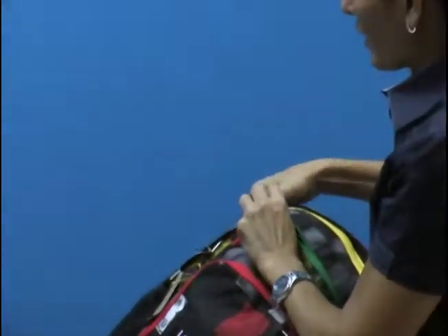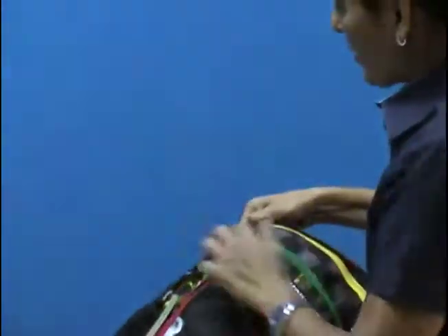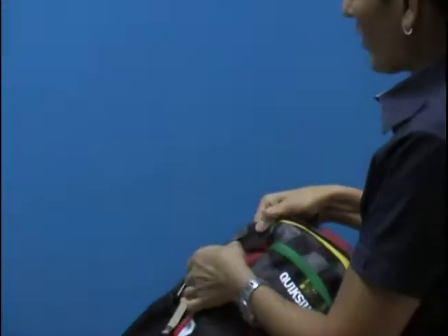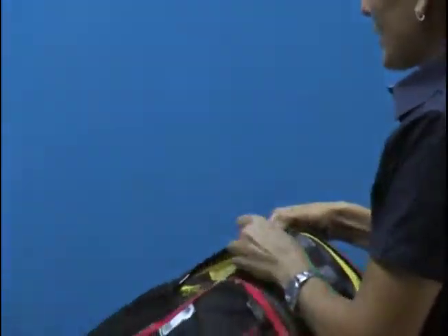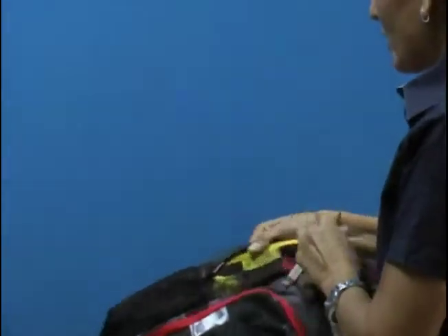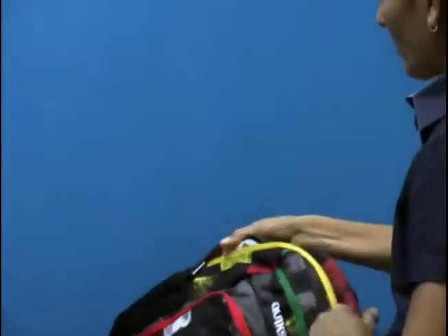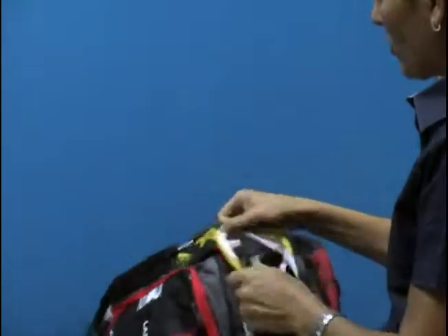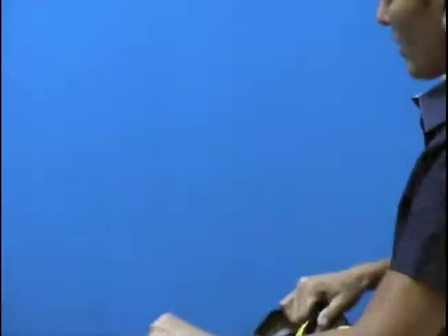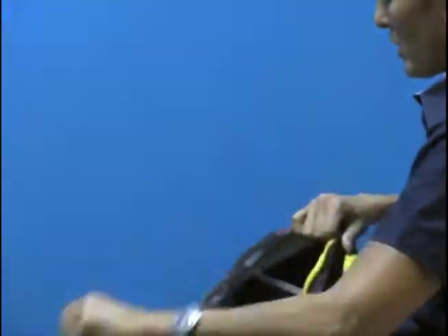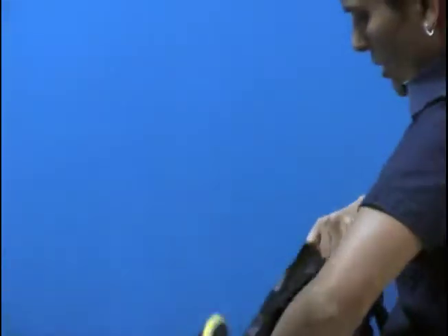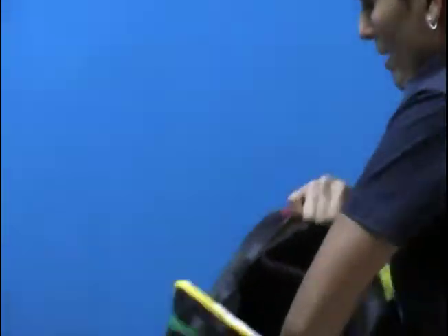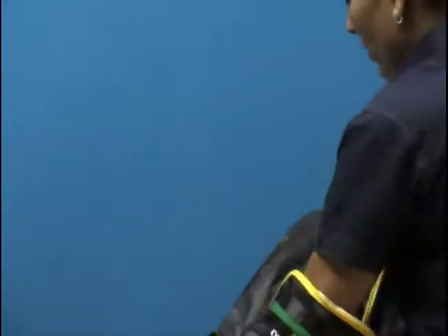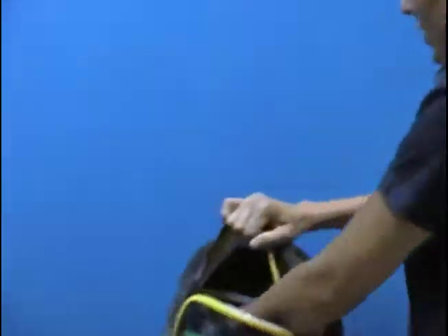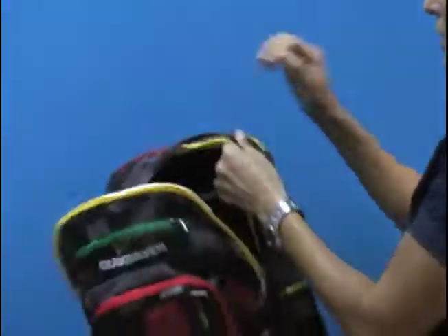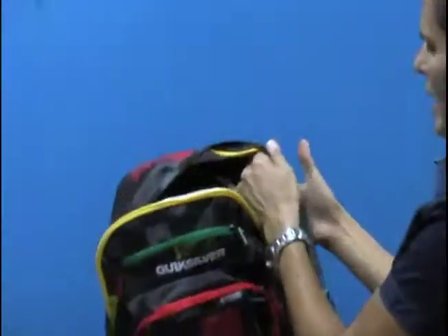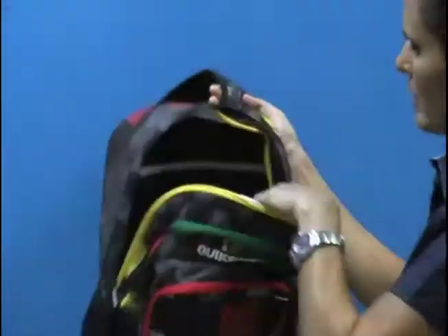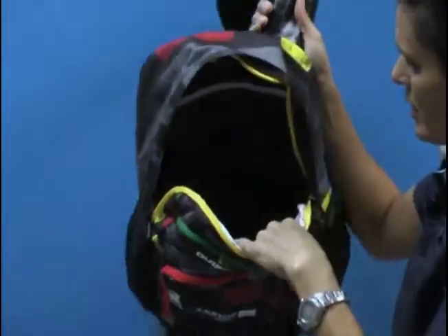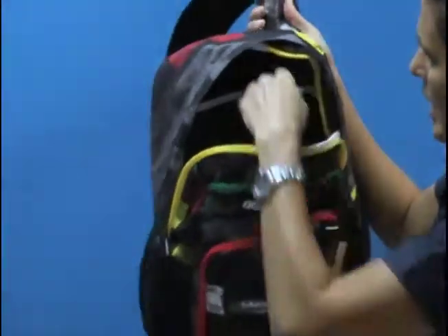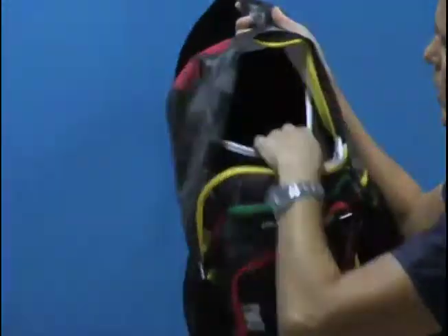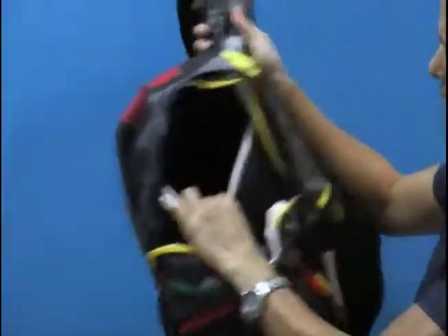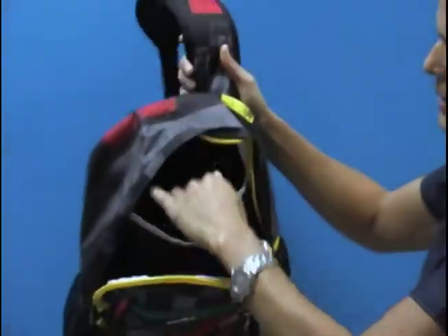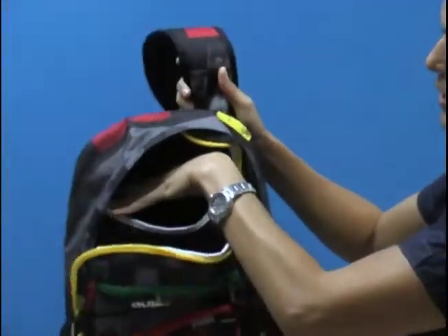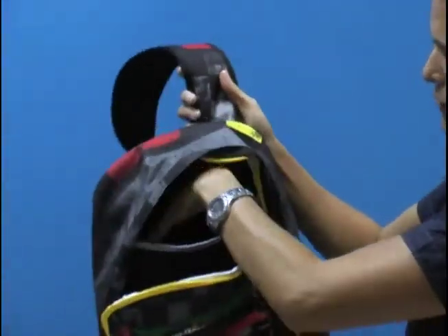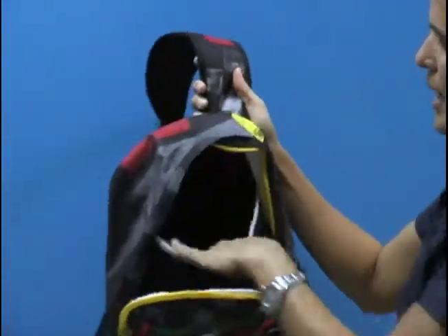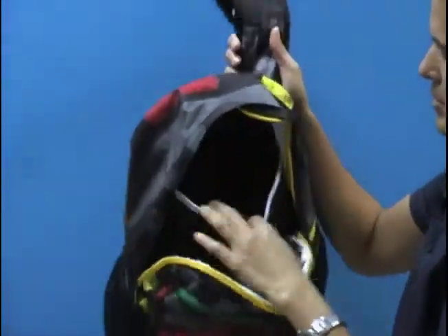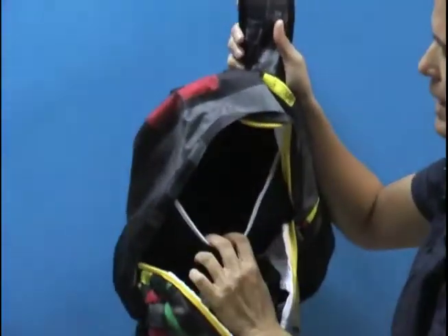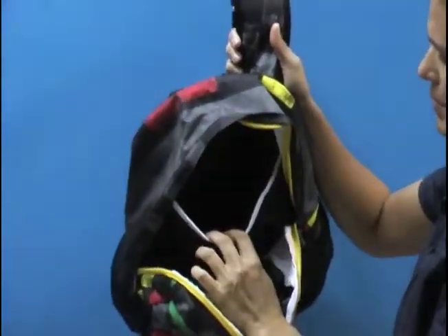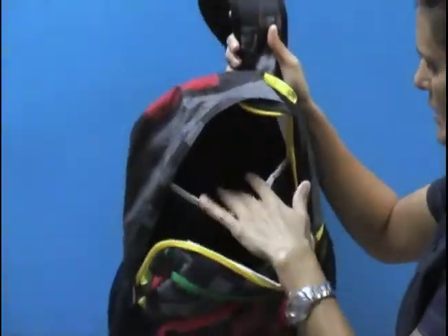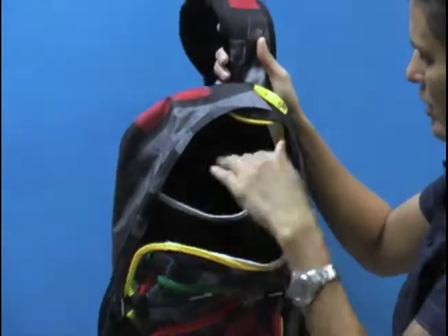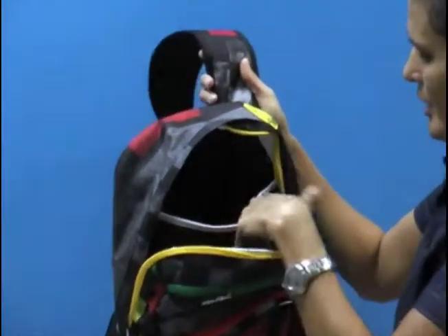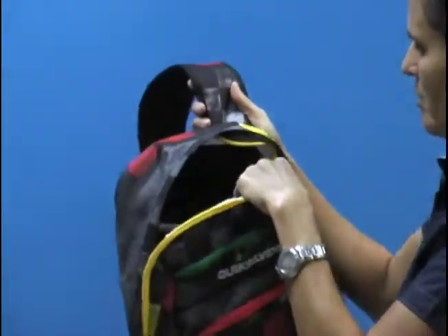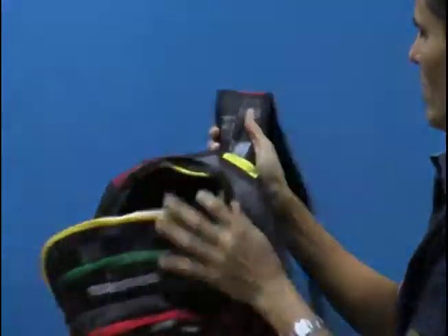Then you have another isolated compartment with two more areas. You have your main compartment of the bag as well as a padded area for your laptop — a laptop stash area as well as a main compartment.